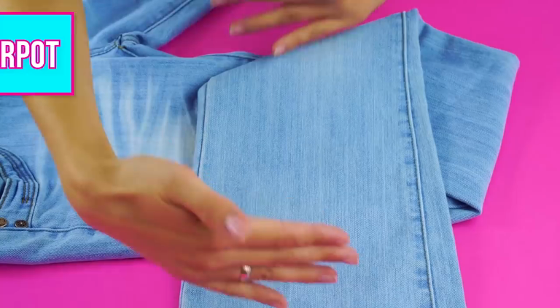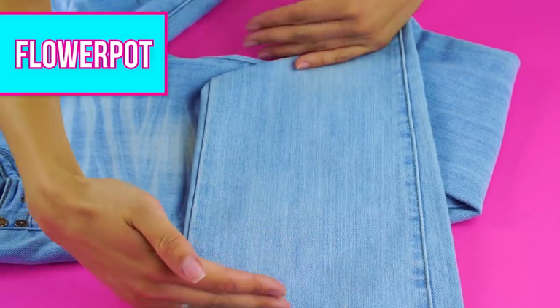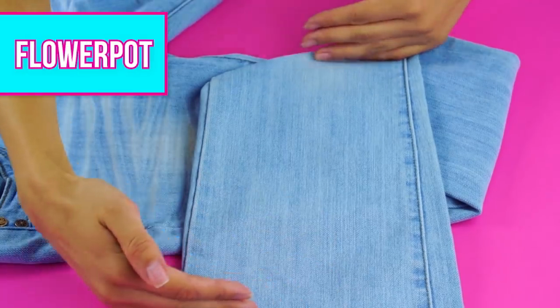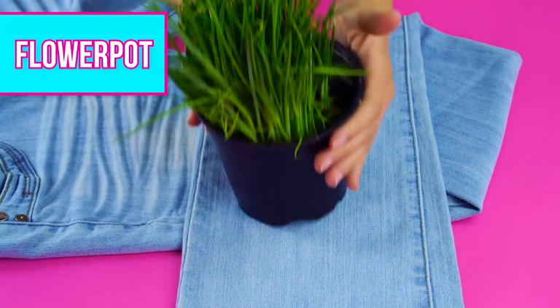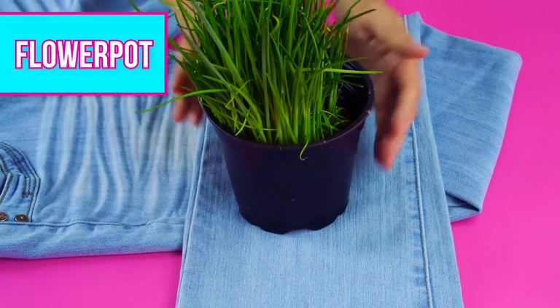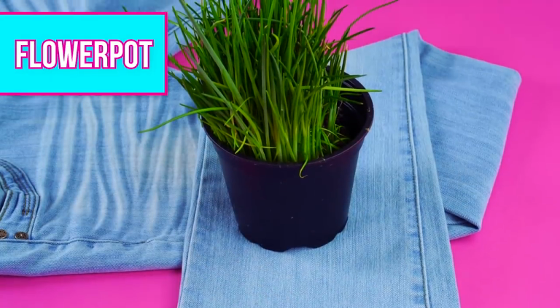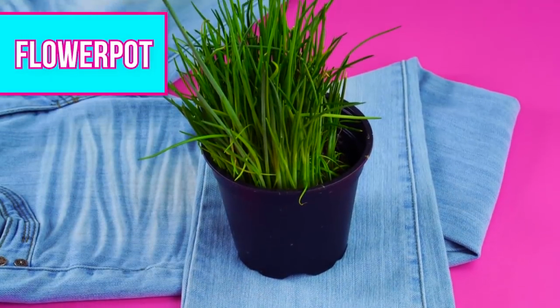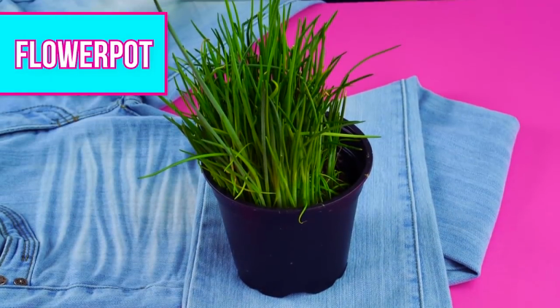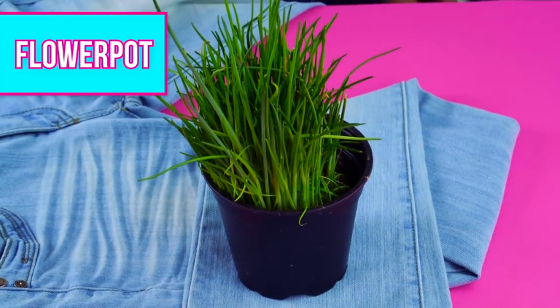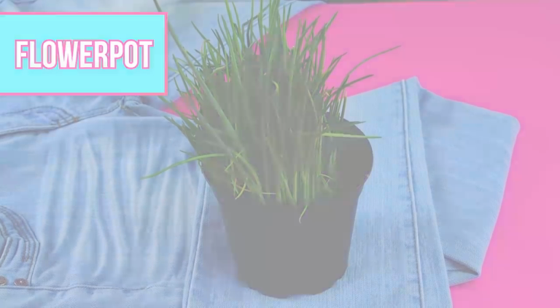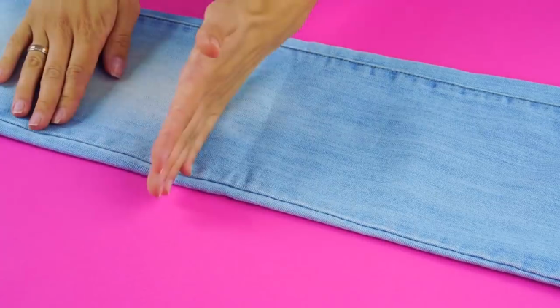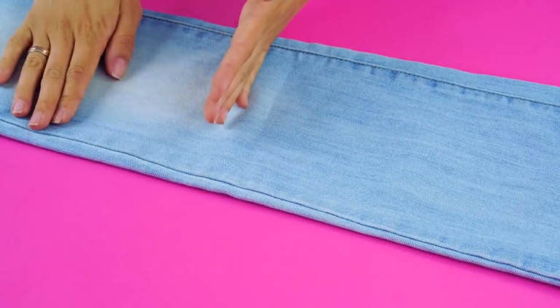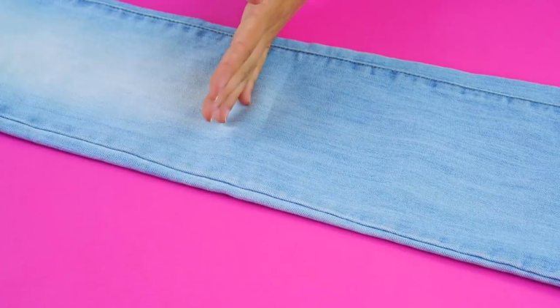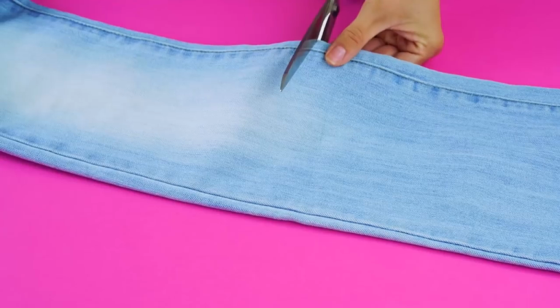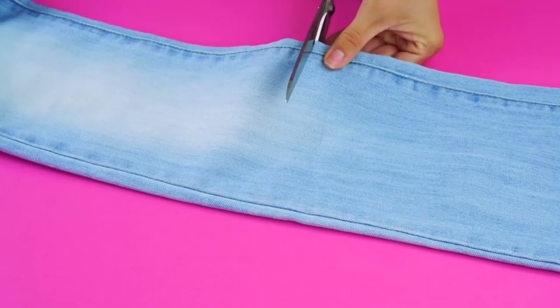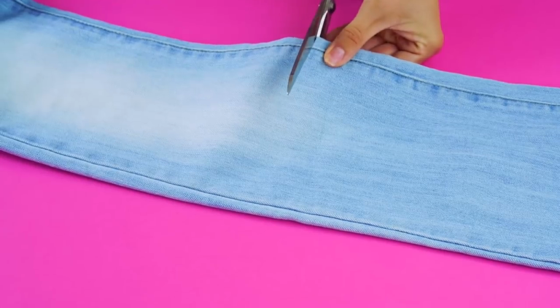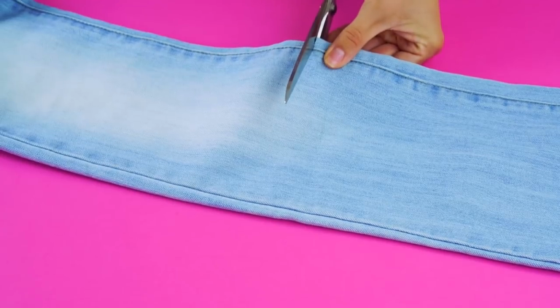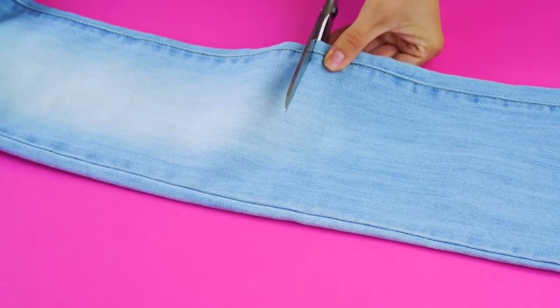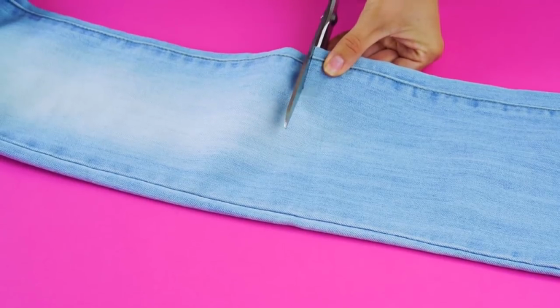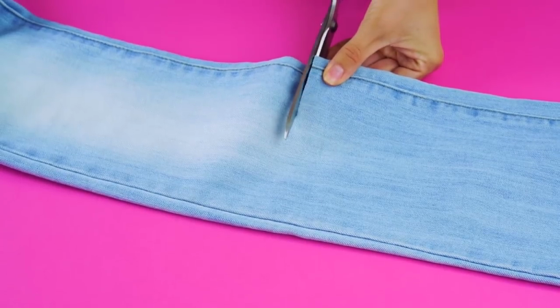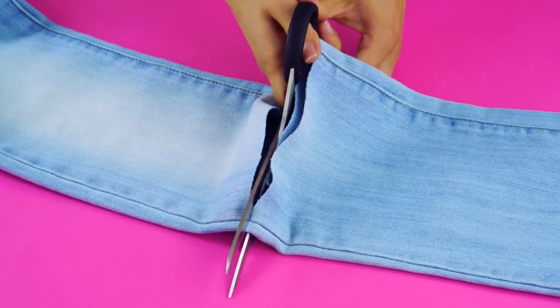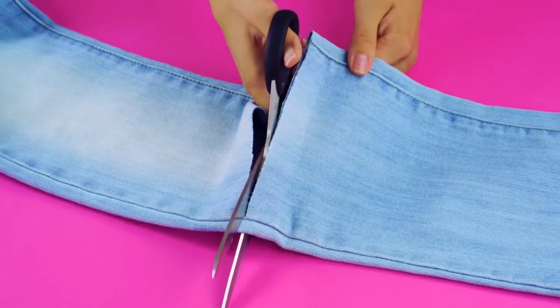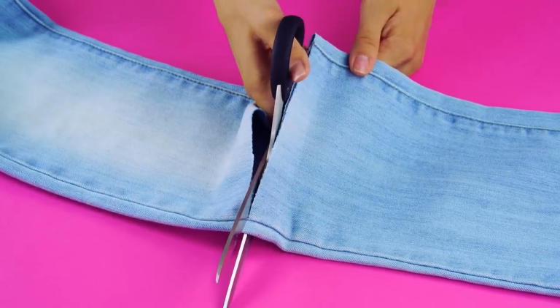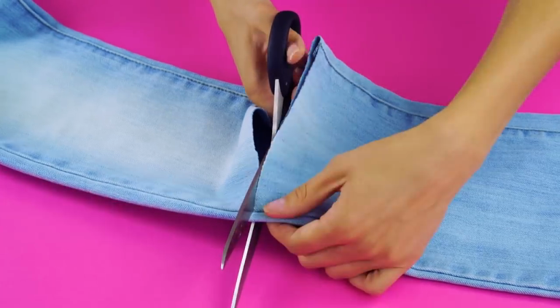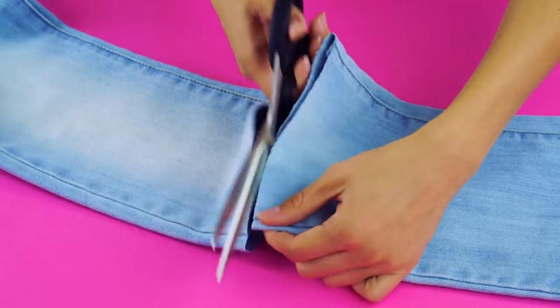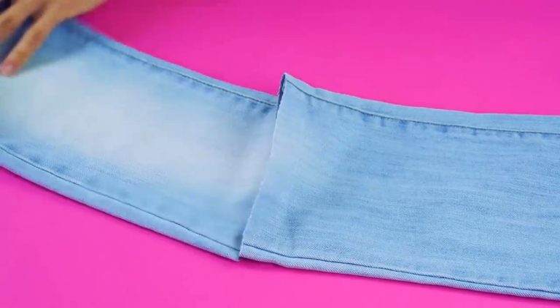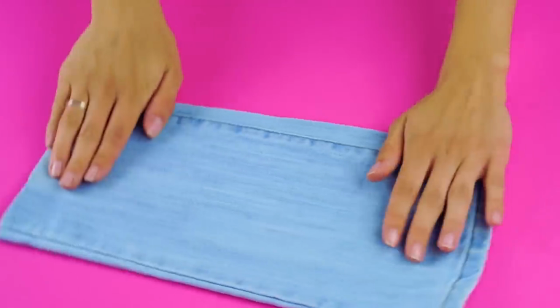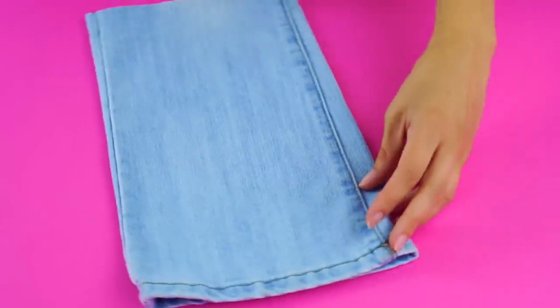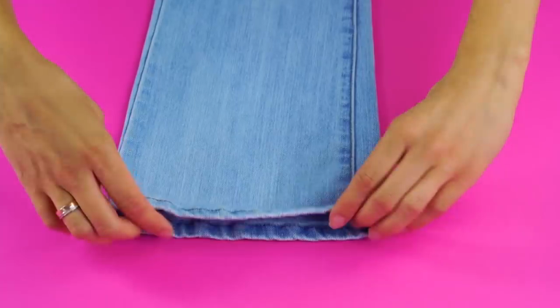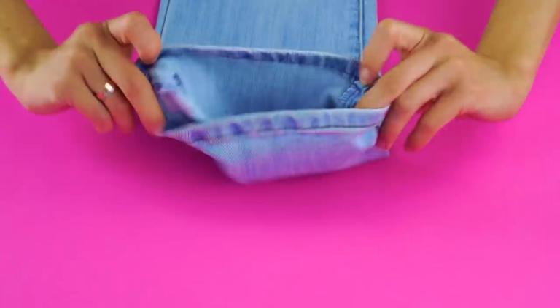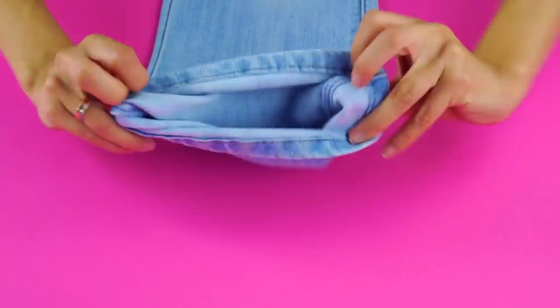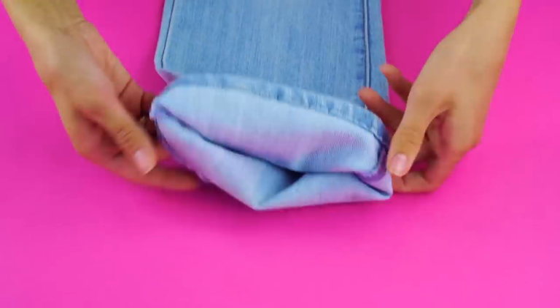Flower pot. Here's a super cute way to decorate a basic flower pot. Start by cutting off one of the legs to give you a tube of fabric. Next, fold the cuff of your denim down.